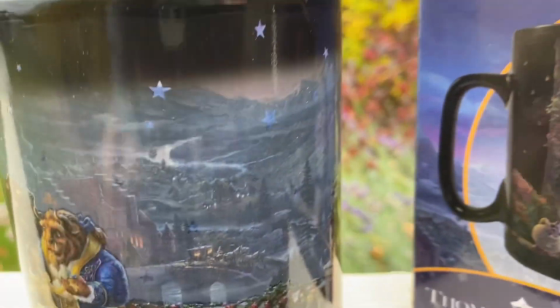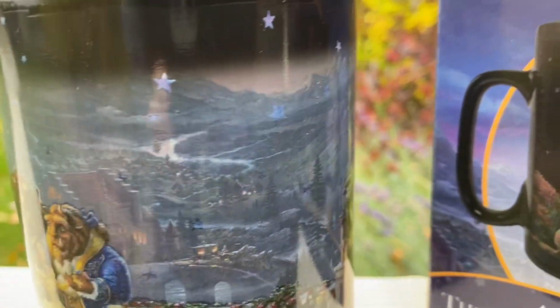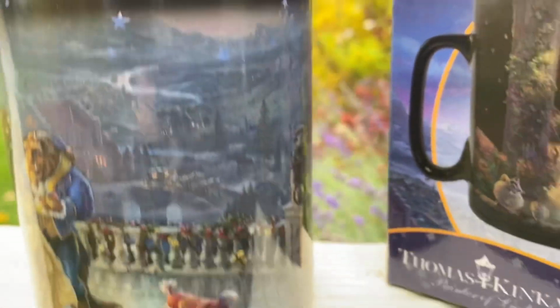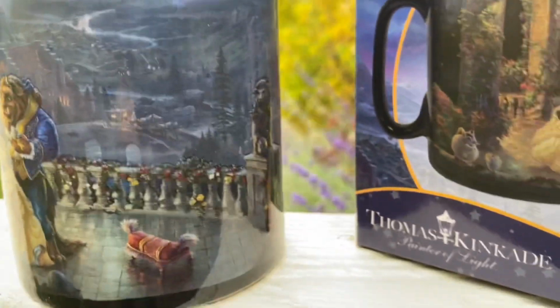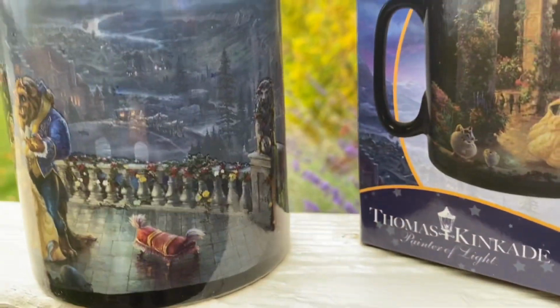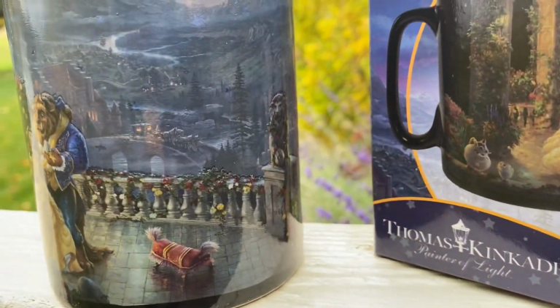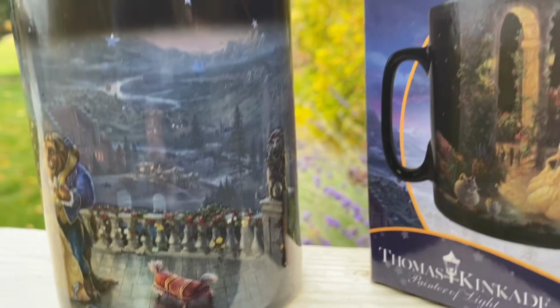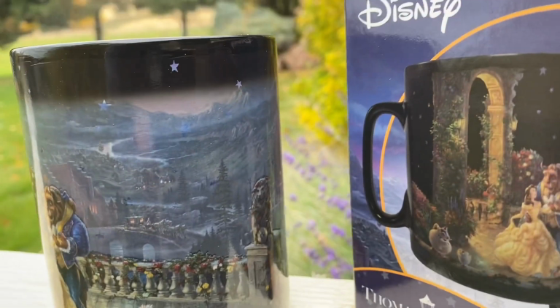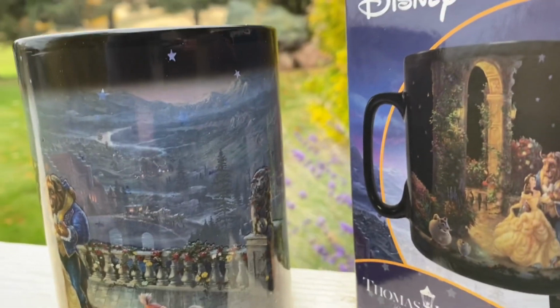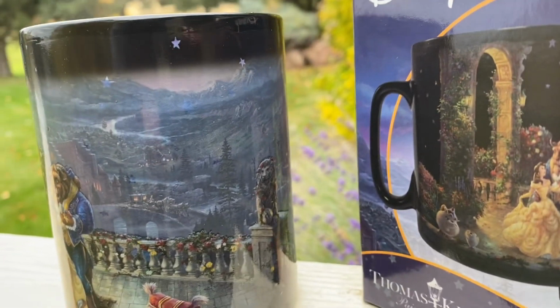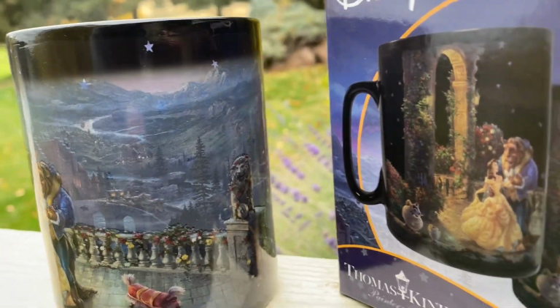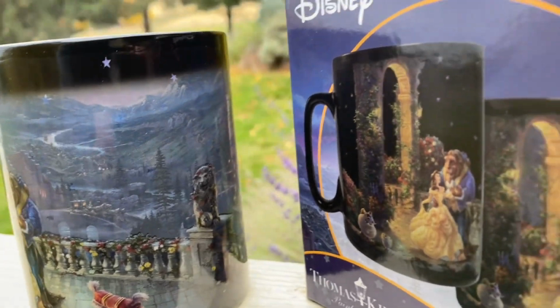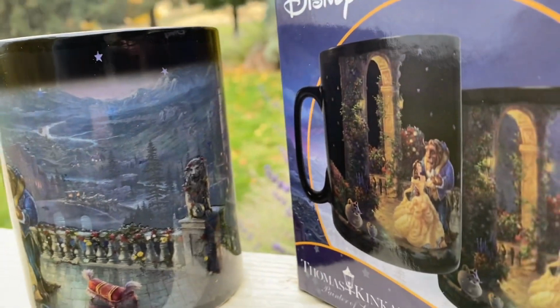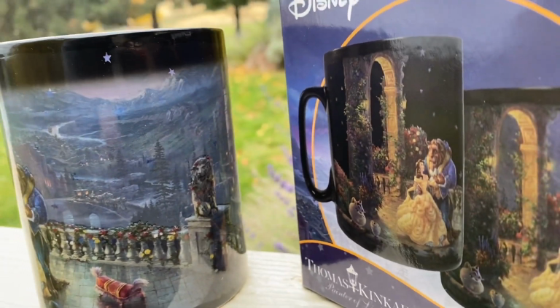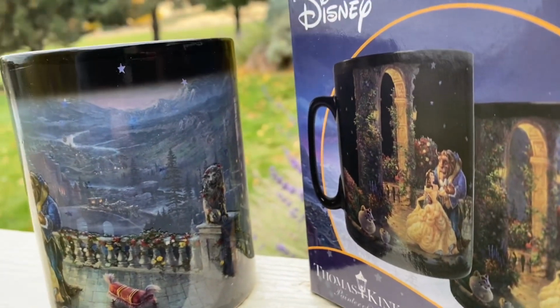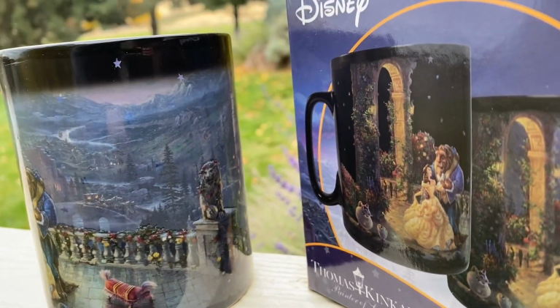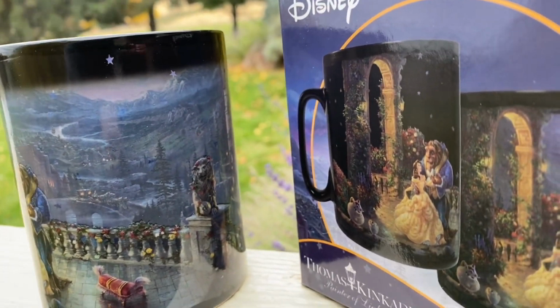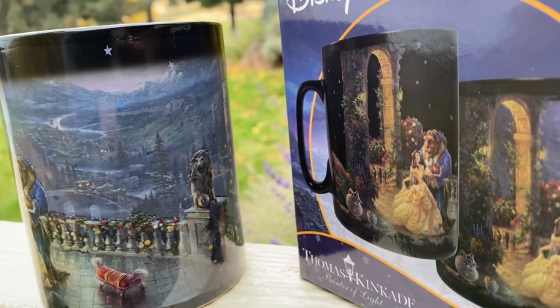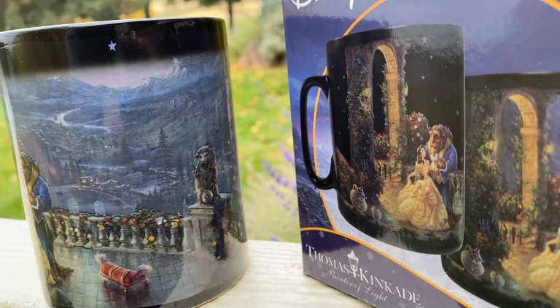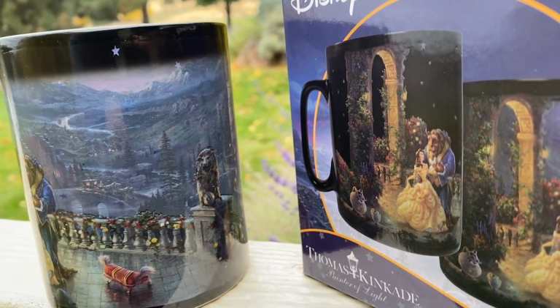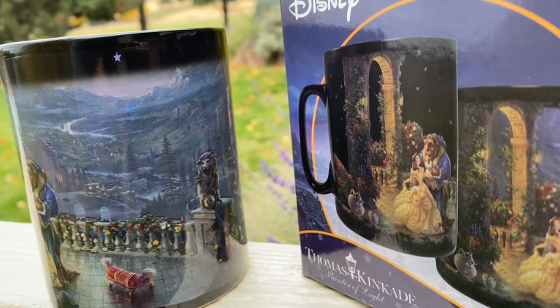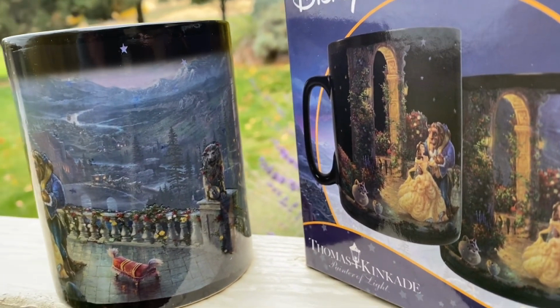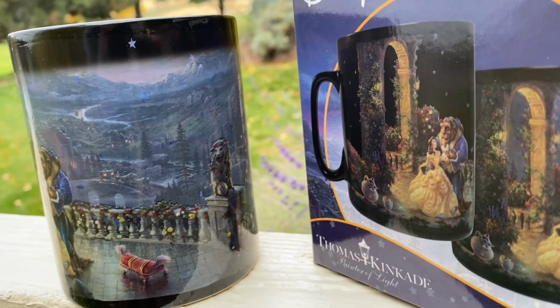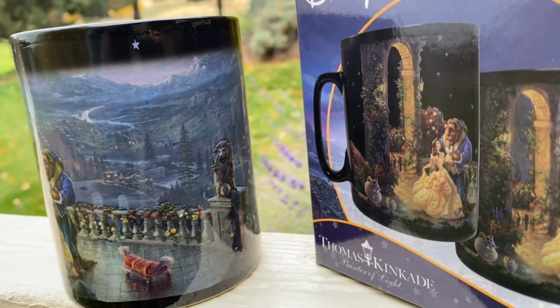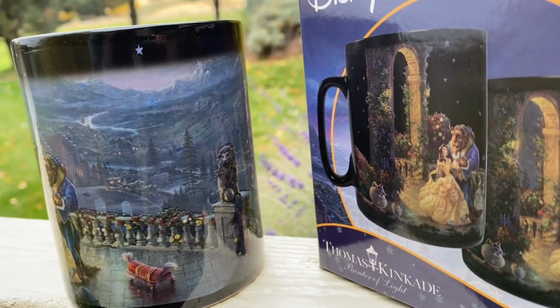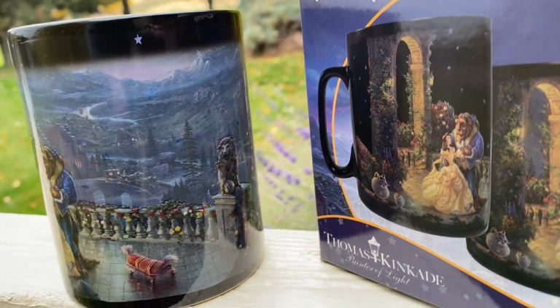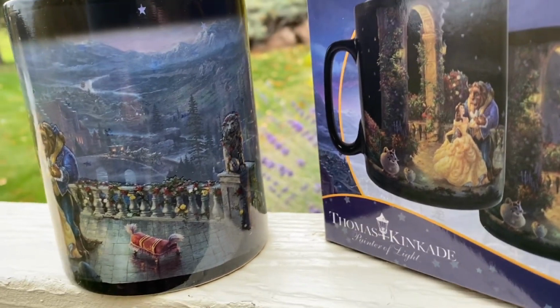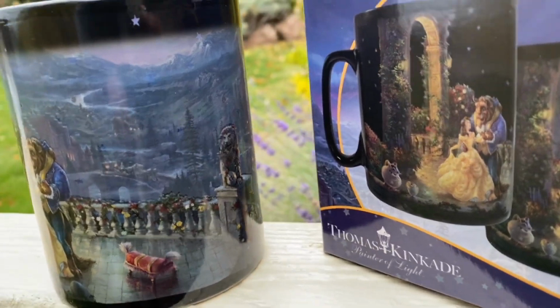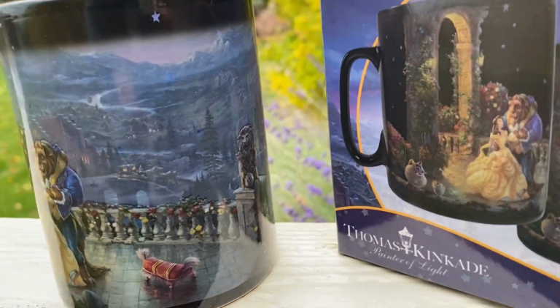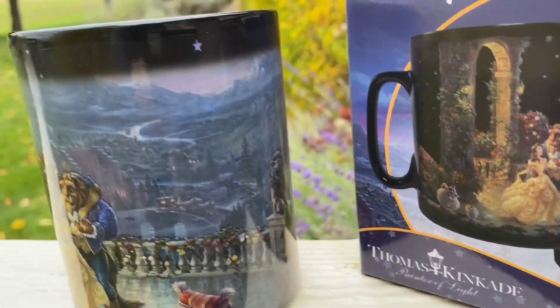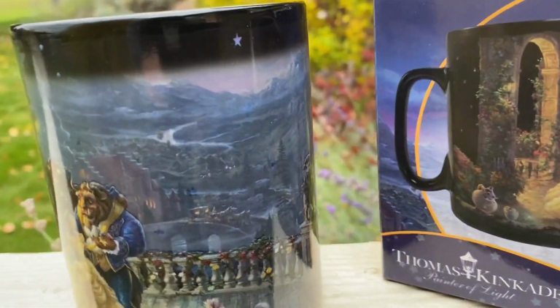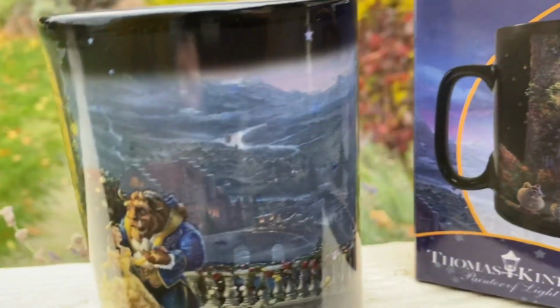I wanted to quickly share this today — kind of random because they're on sale. I think these are a great gift idea, they're under $20, and they're just beautiful.